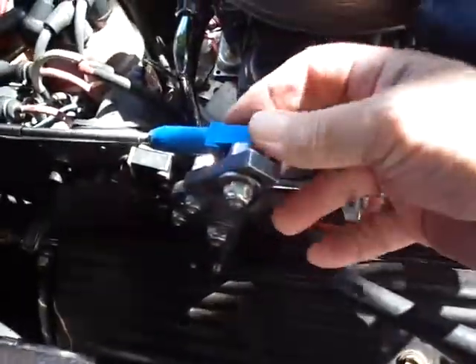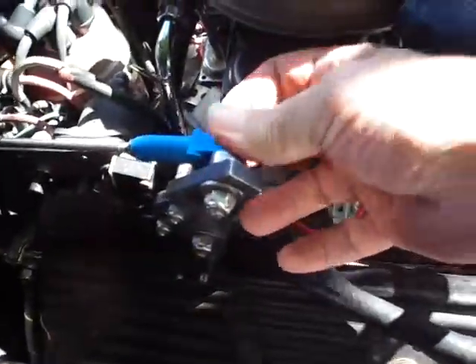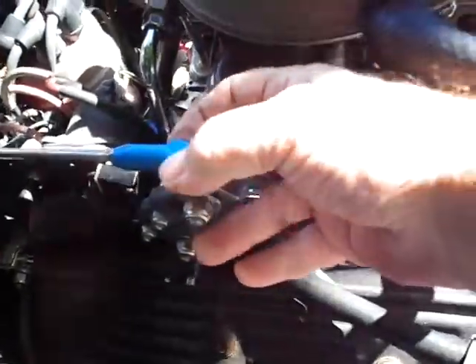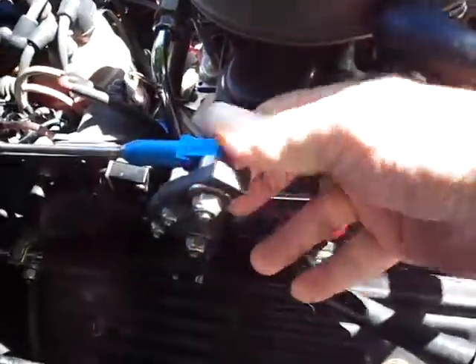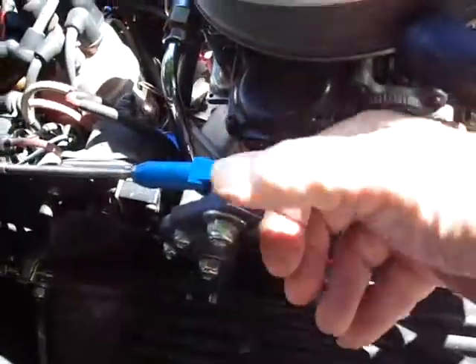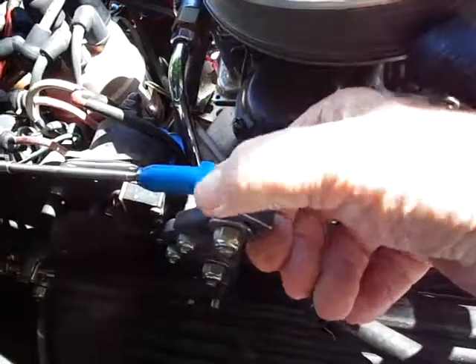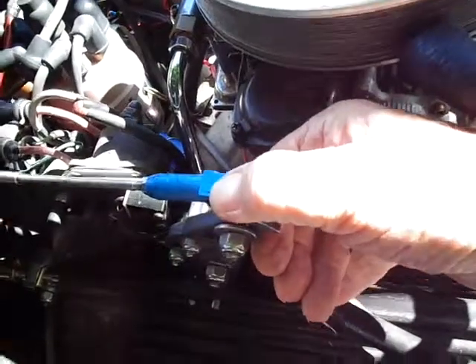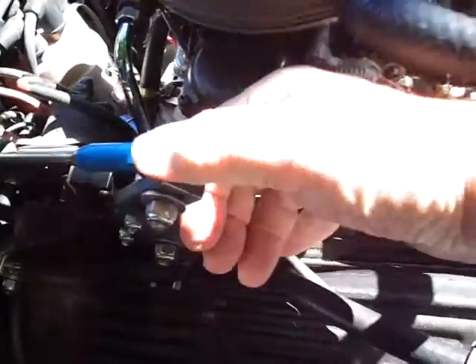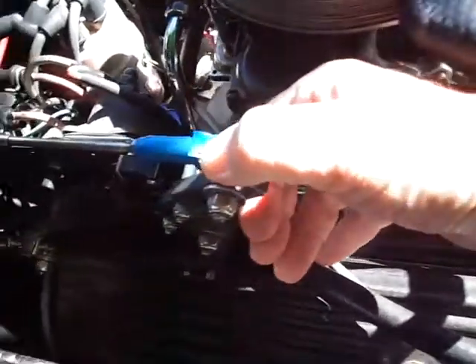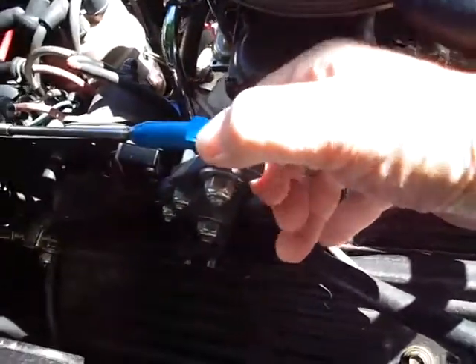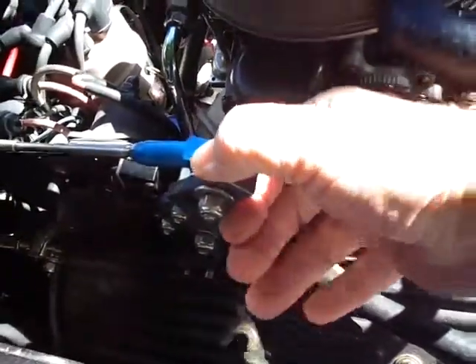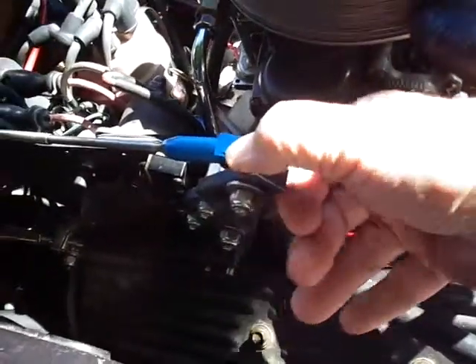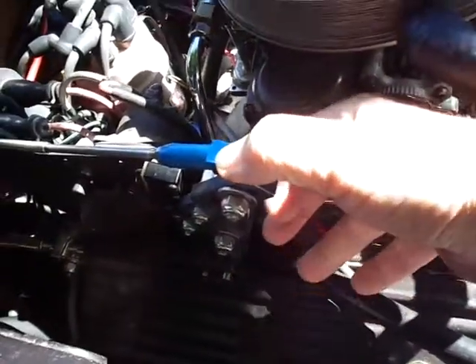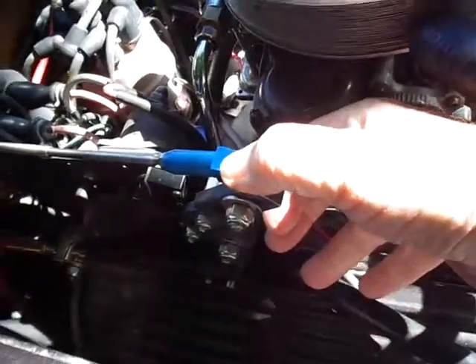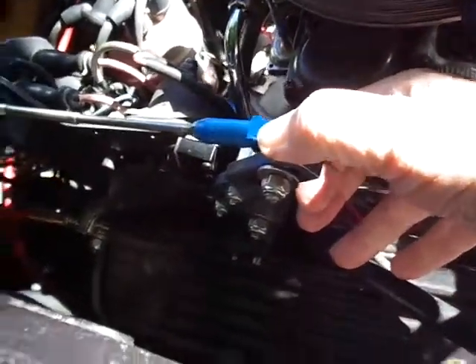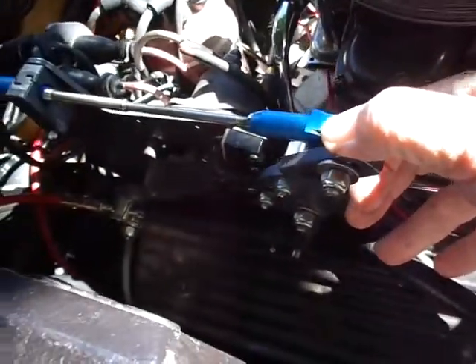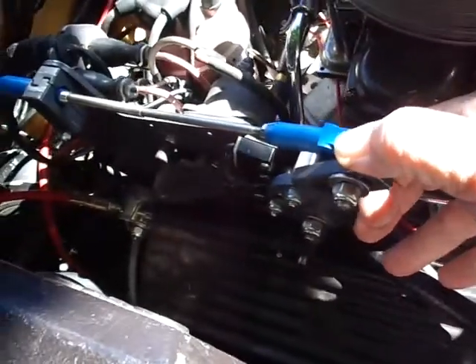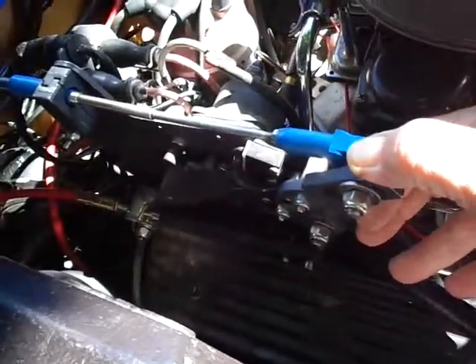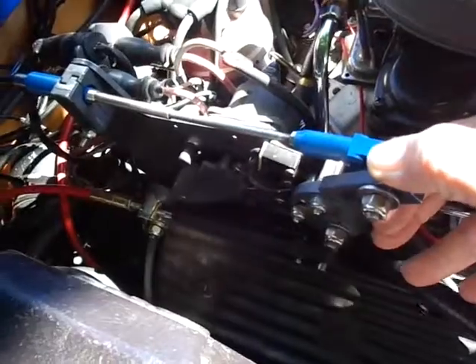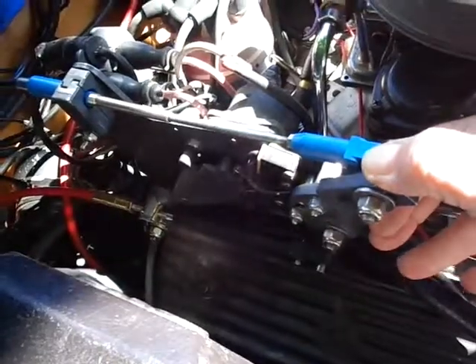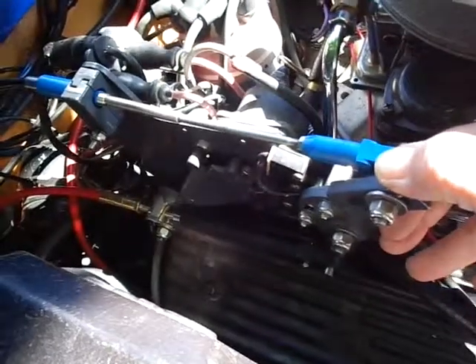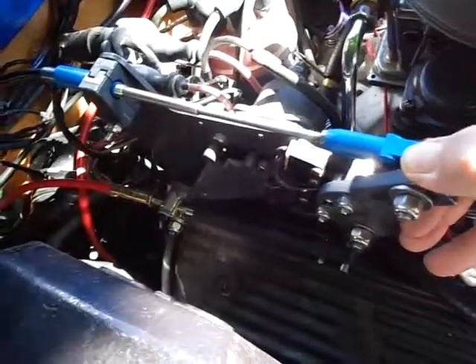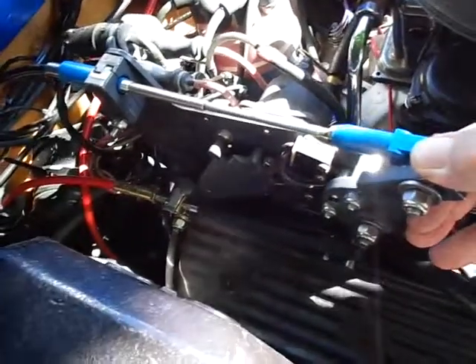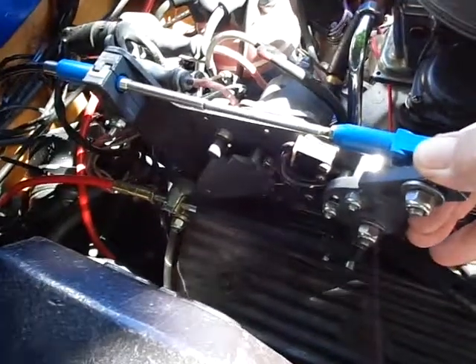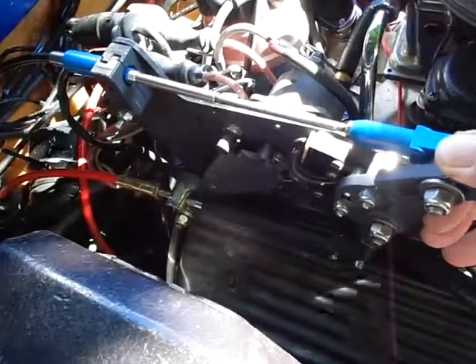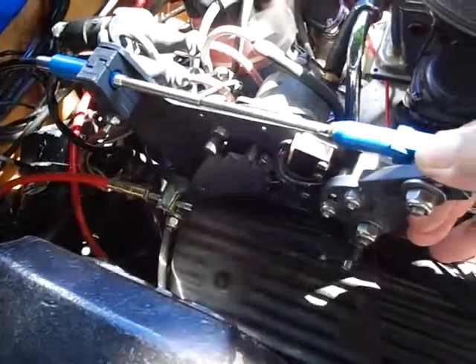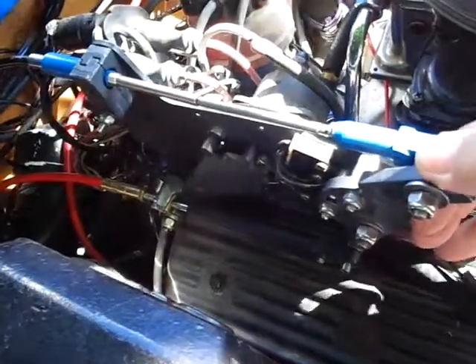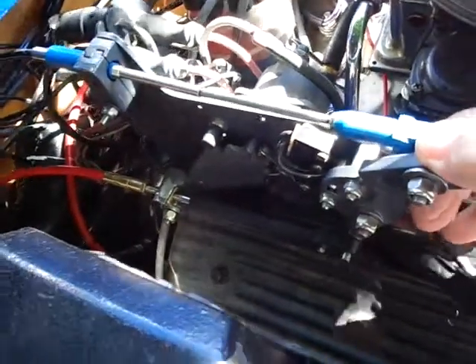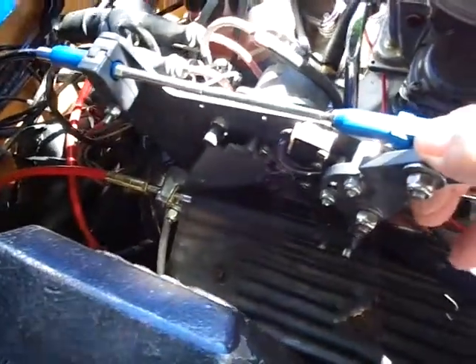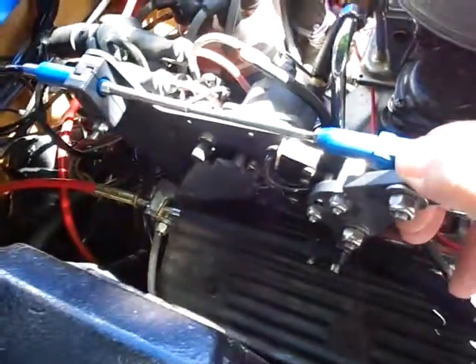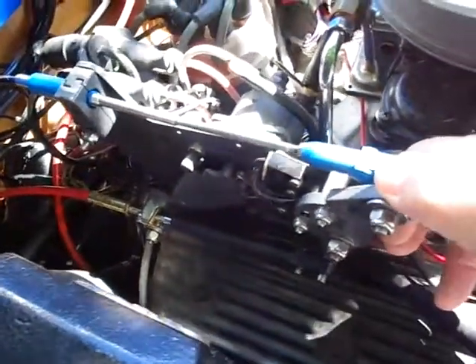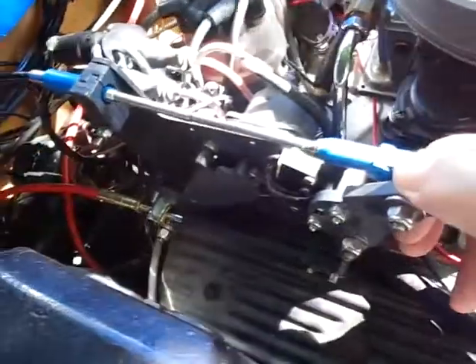I'm going to push this down and I'm going to tighten this up, and then we're going to see if this is the appropriate adjustment. It should be — who knows.